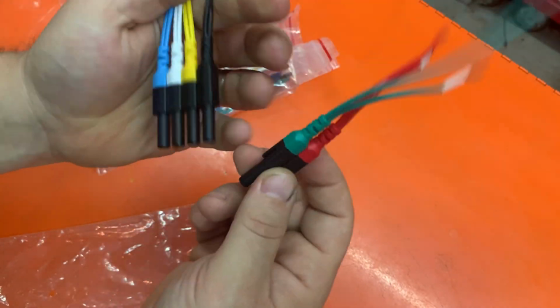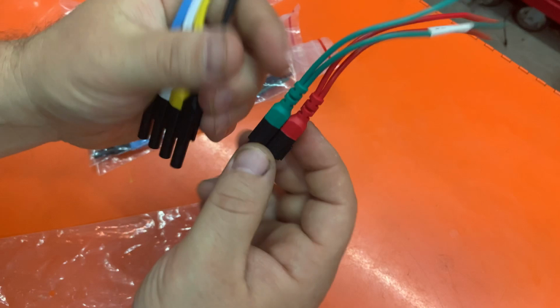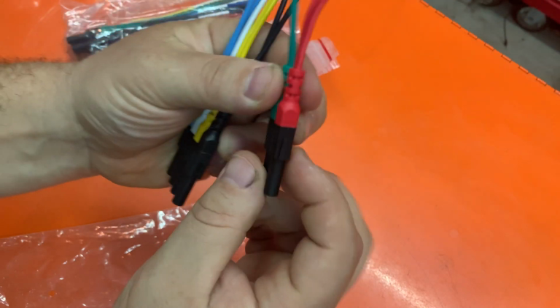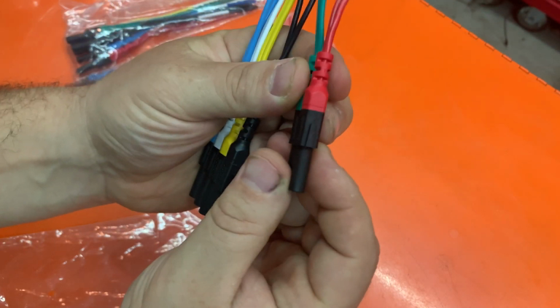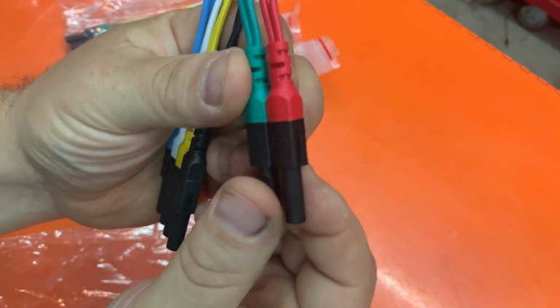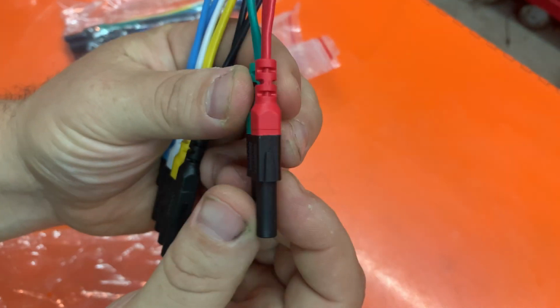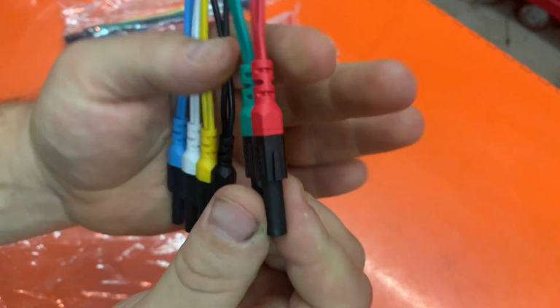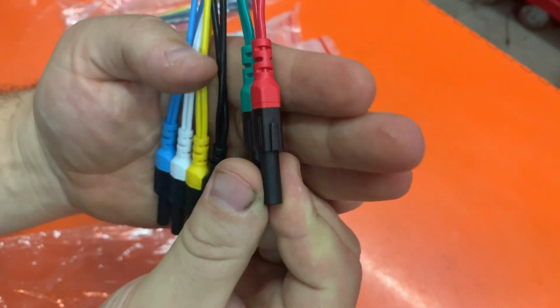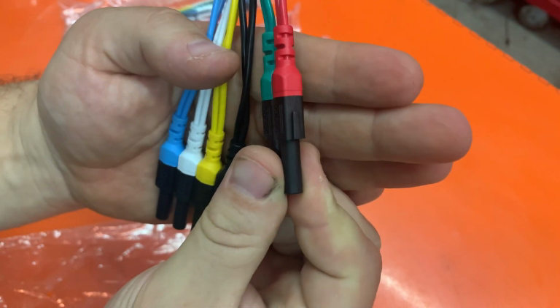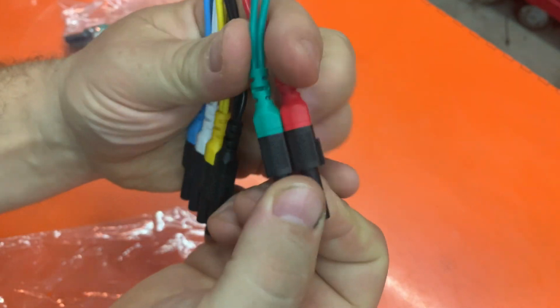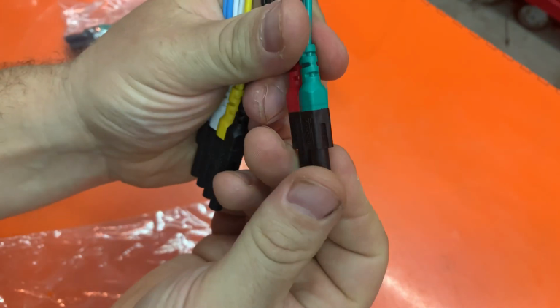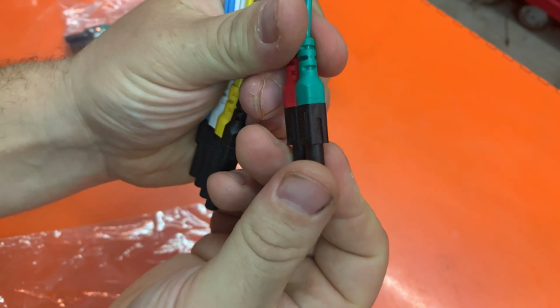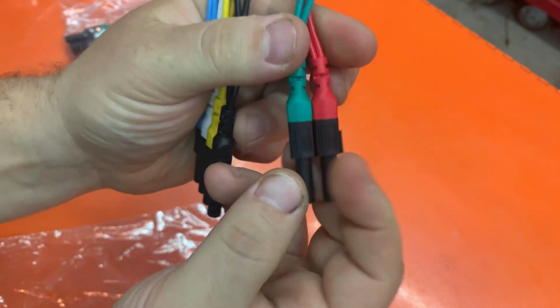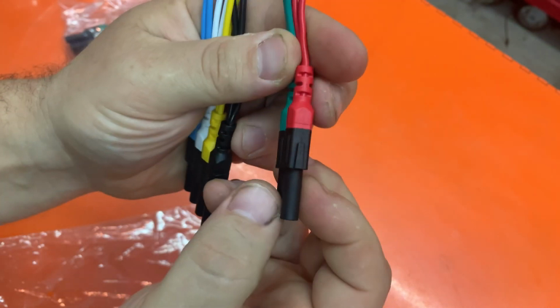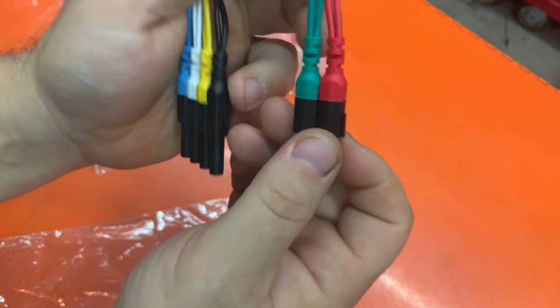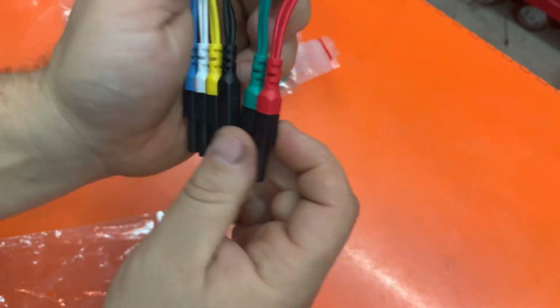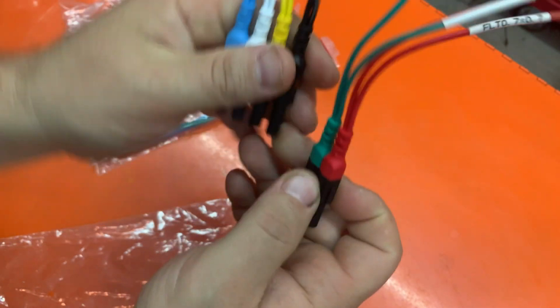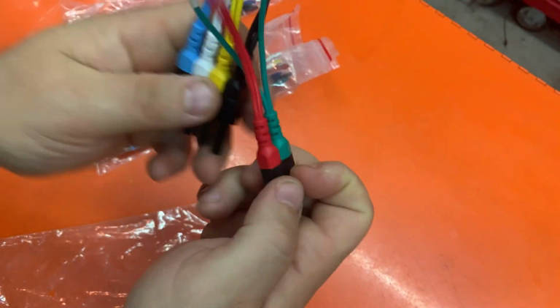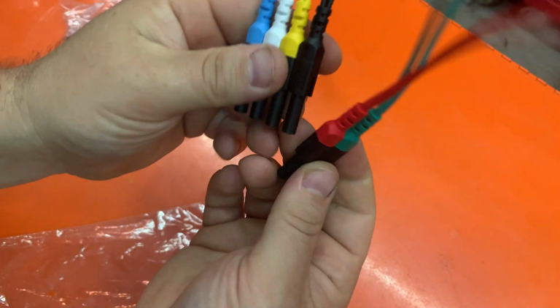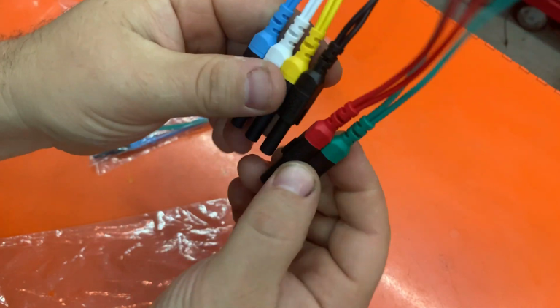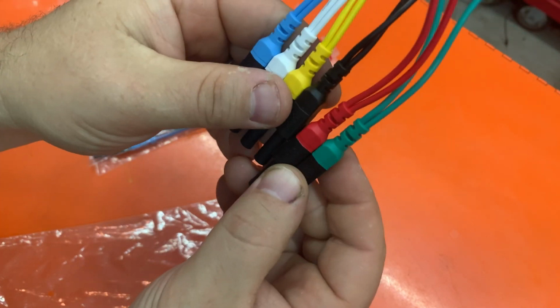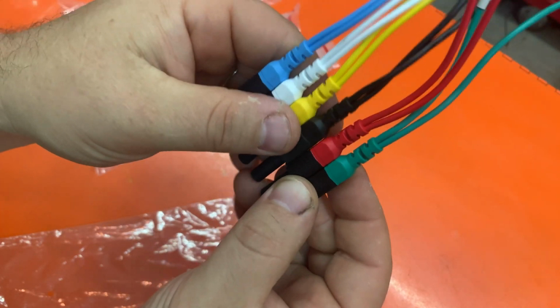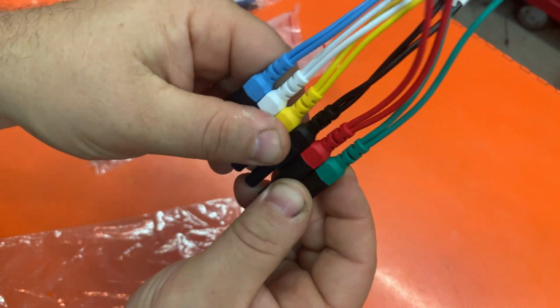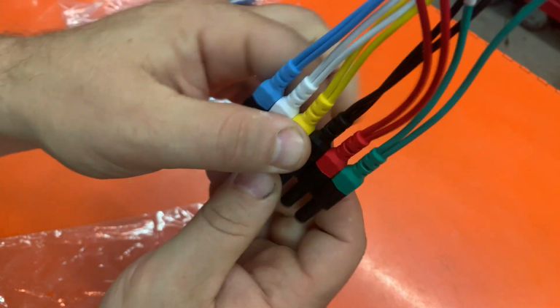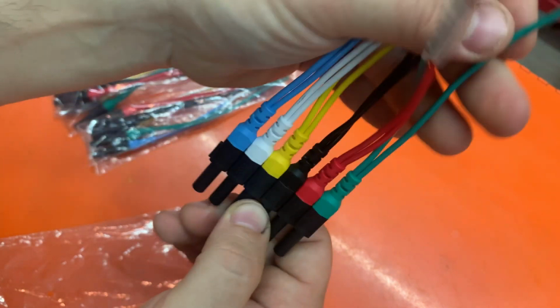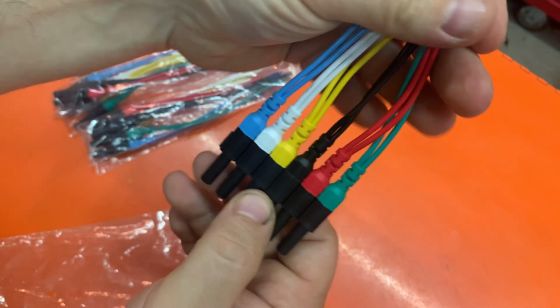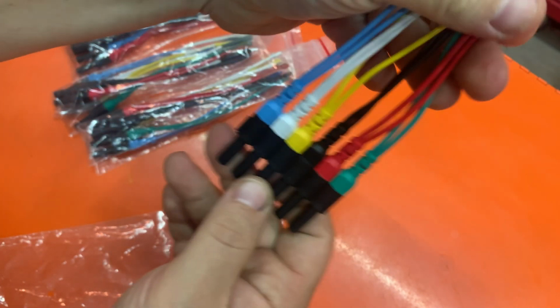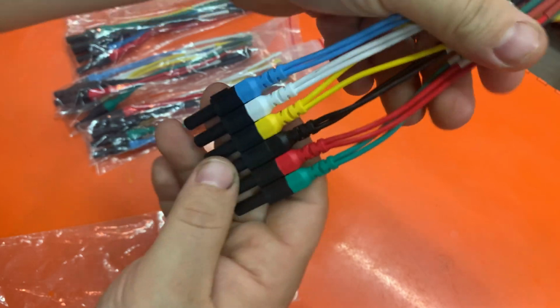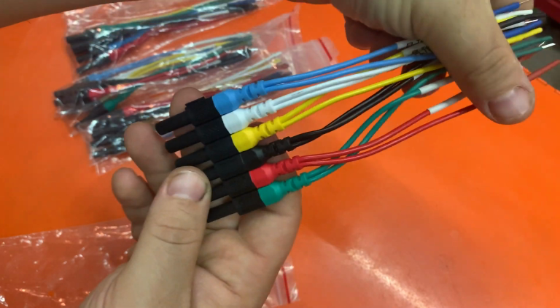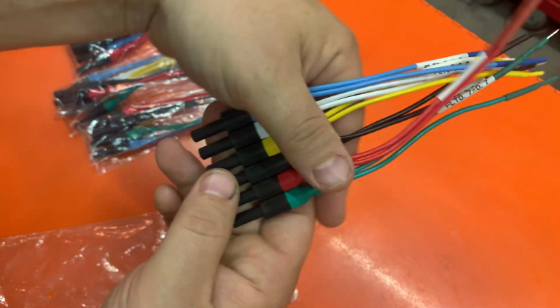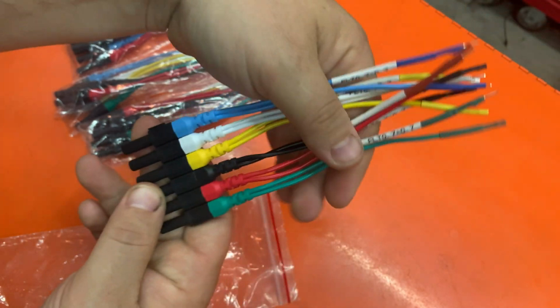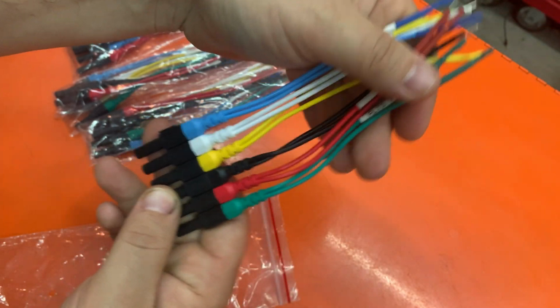So if you notice, there's a slot on each side — female and a male. So you can put it together as a whole and have a whole group, just in case you need a six-wire sensor breakout lead.